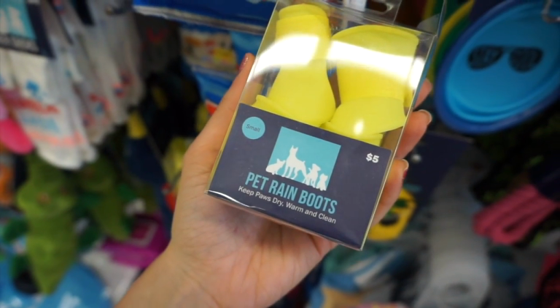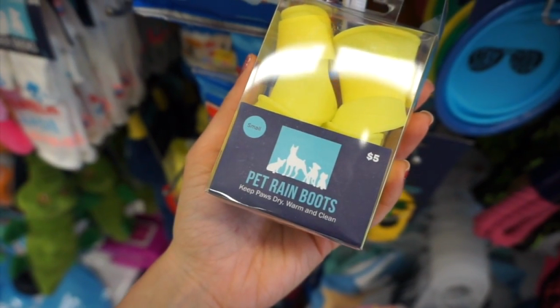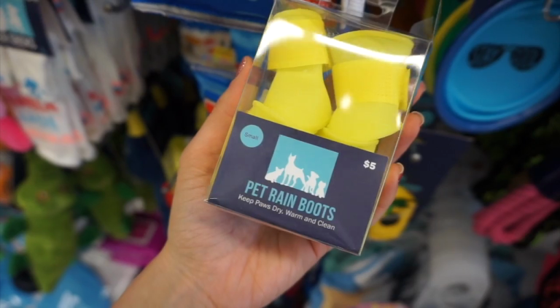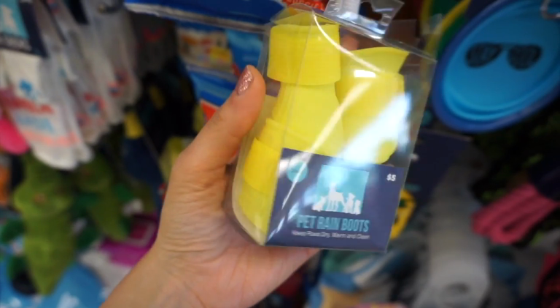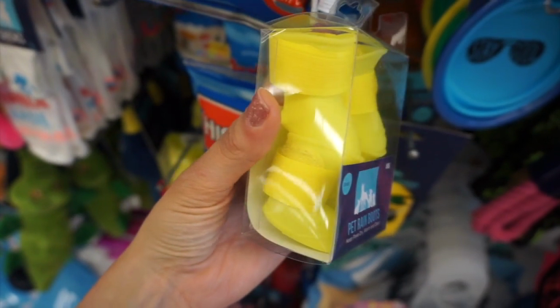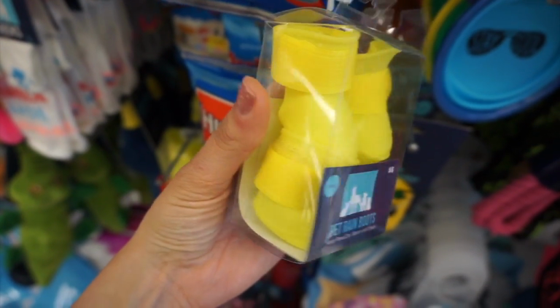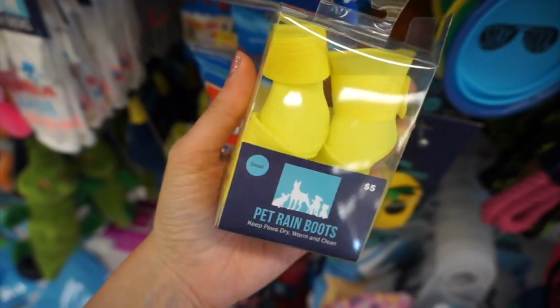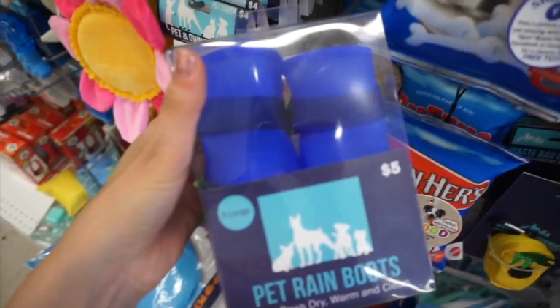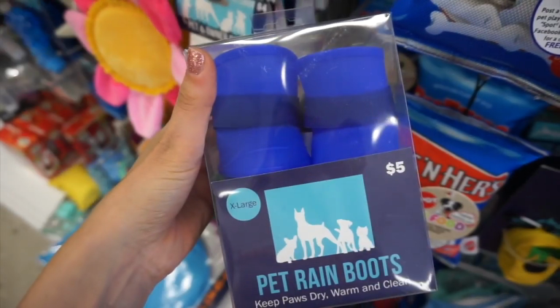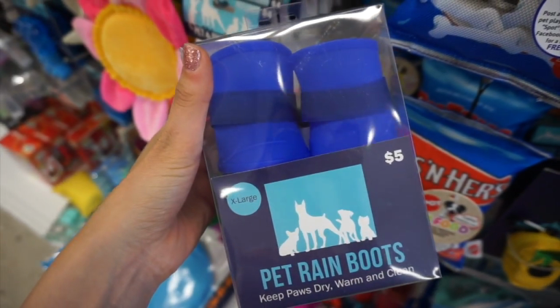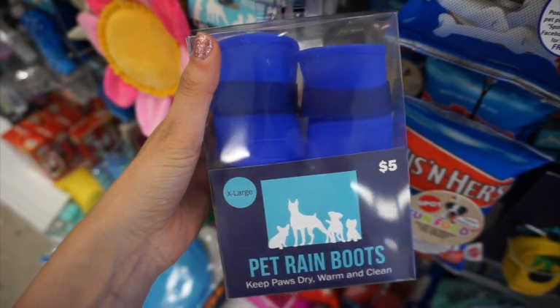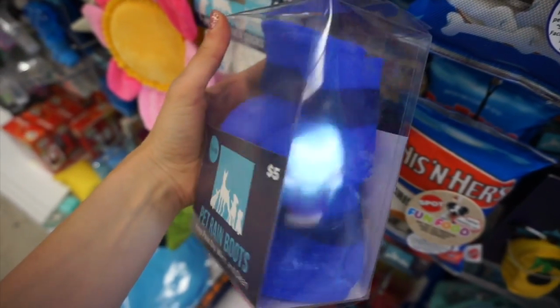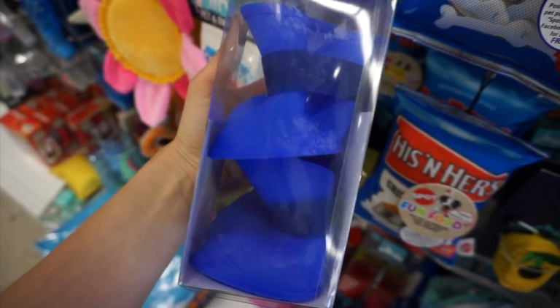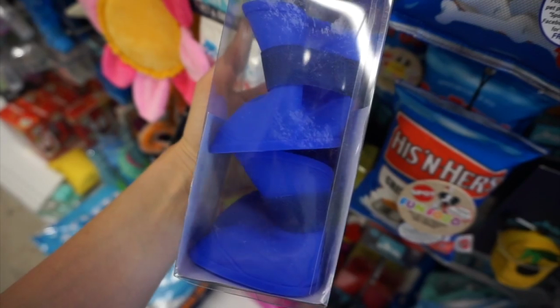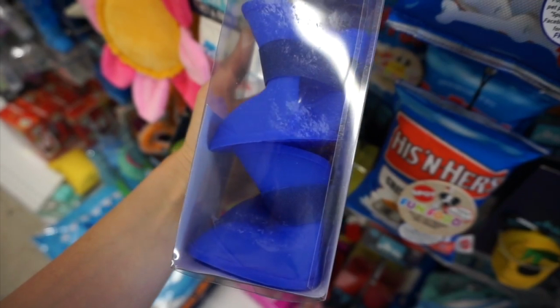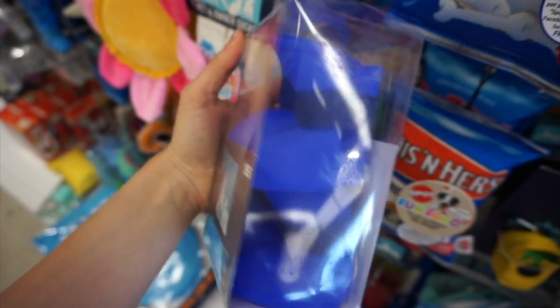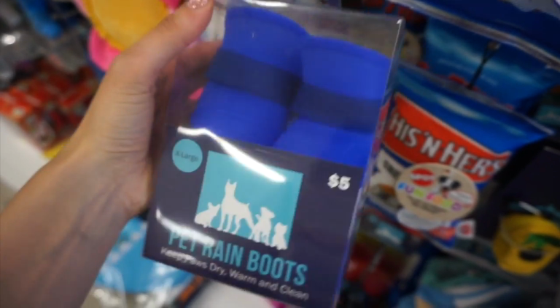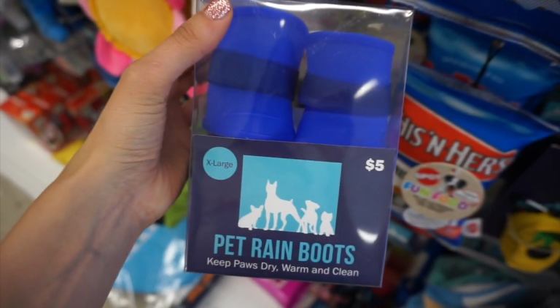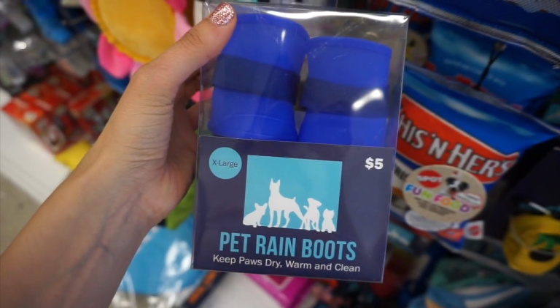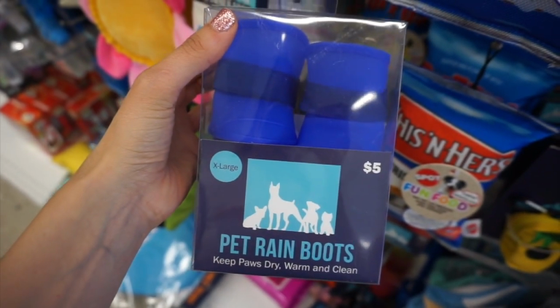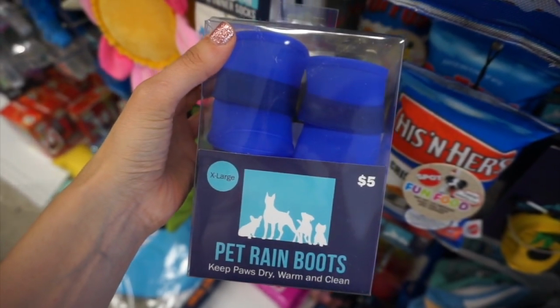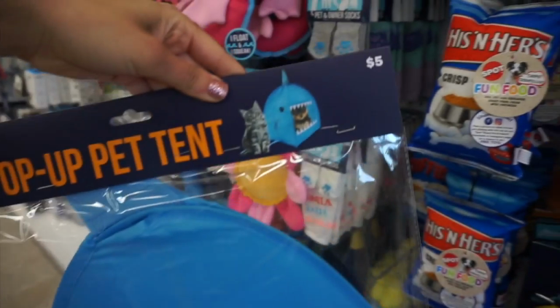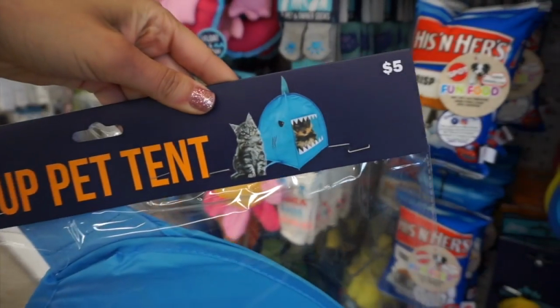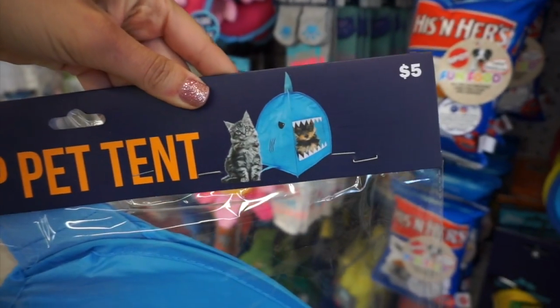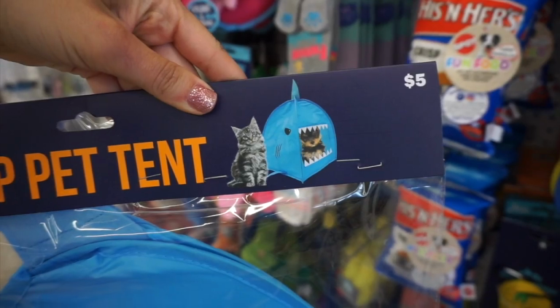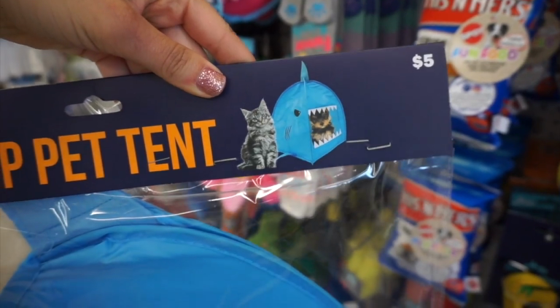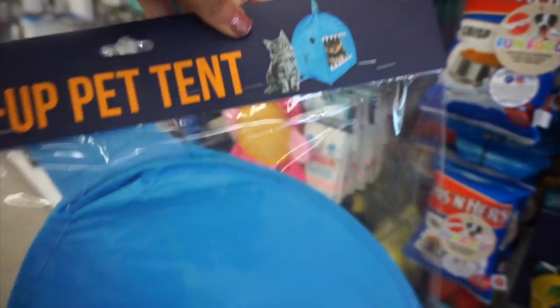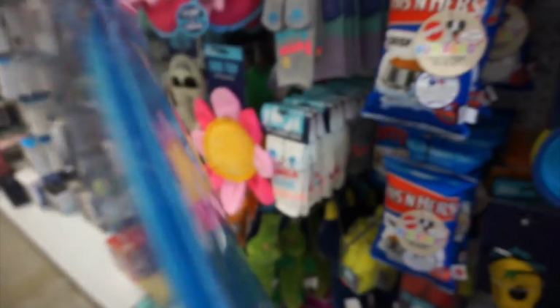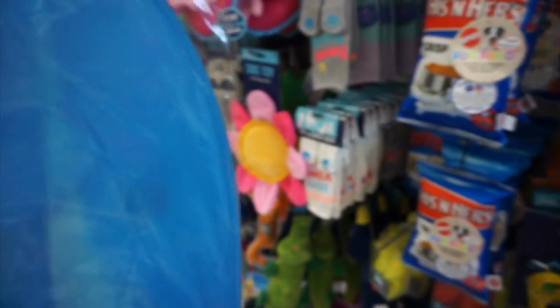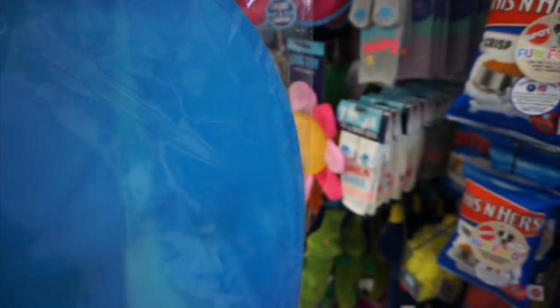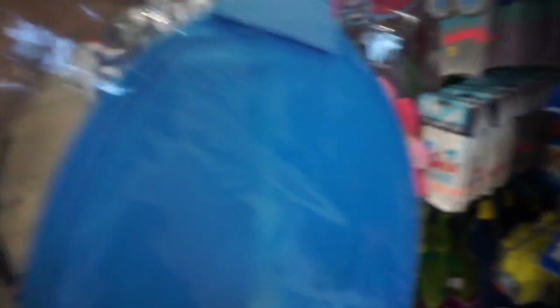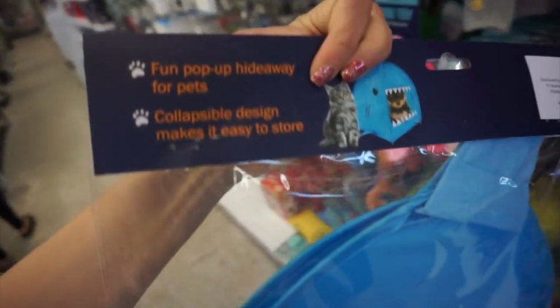They had pet rain boots in a smaller size and an extra-large size. There was also a pet pop-up tent with a little shark design — you could use this for little dogs or cats.